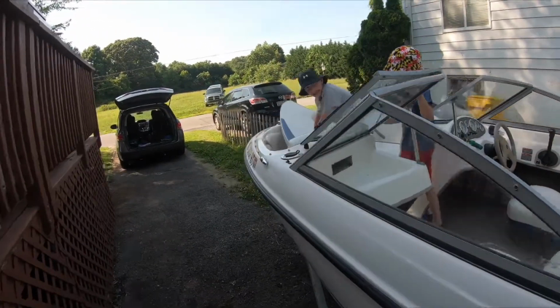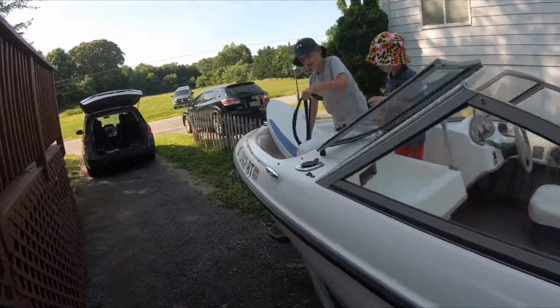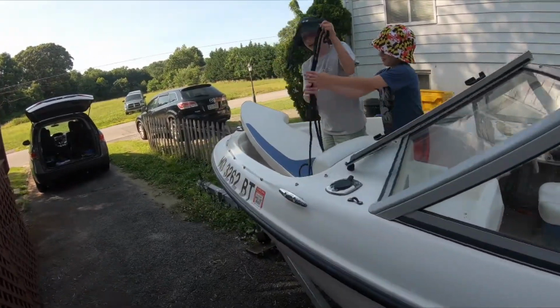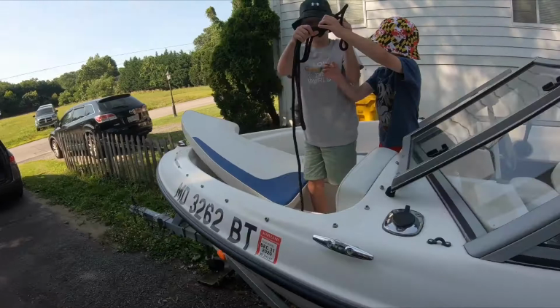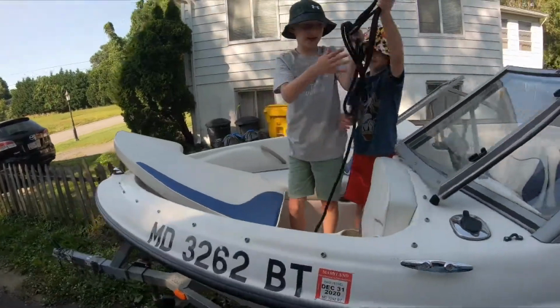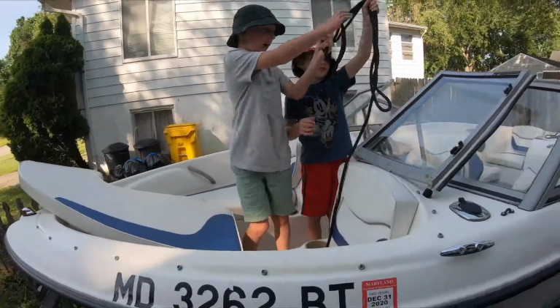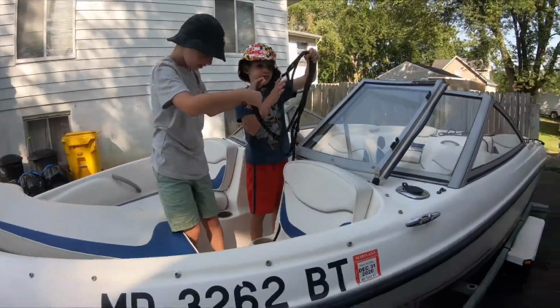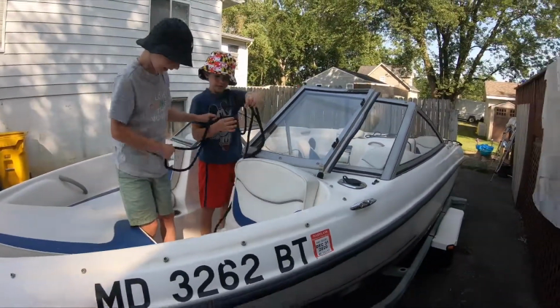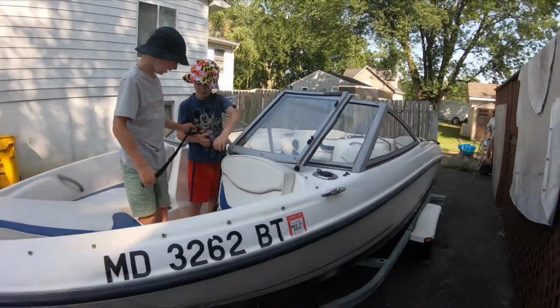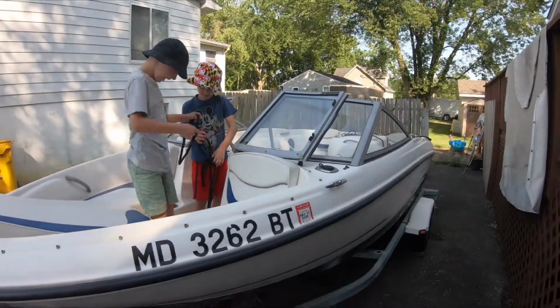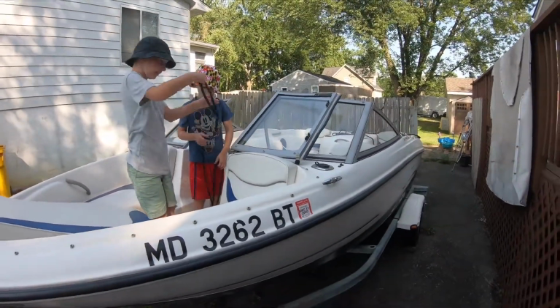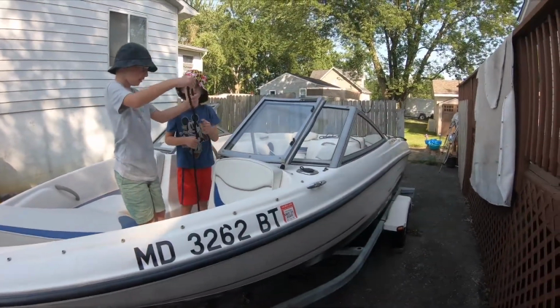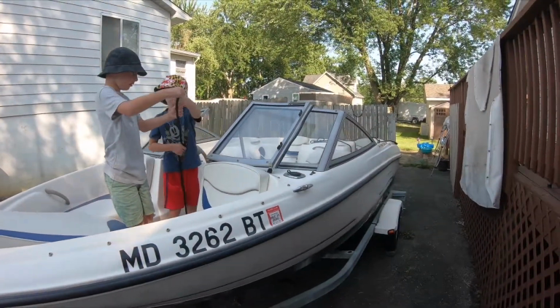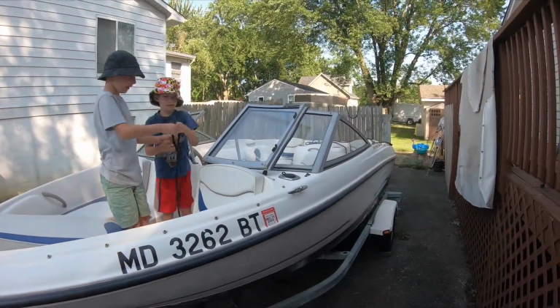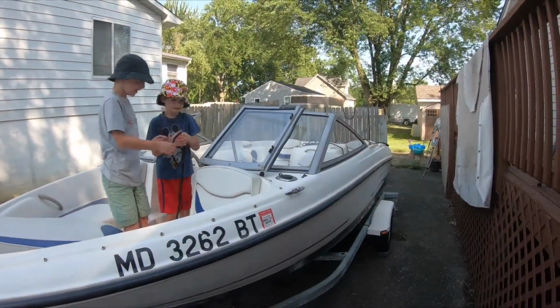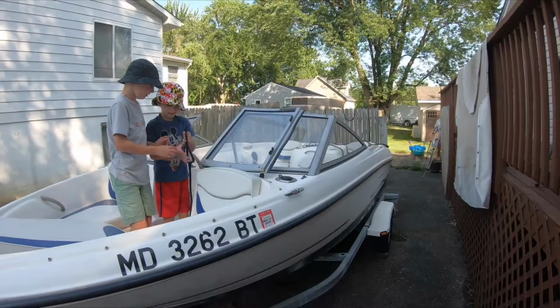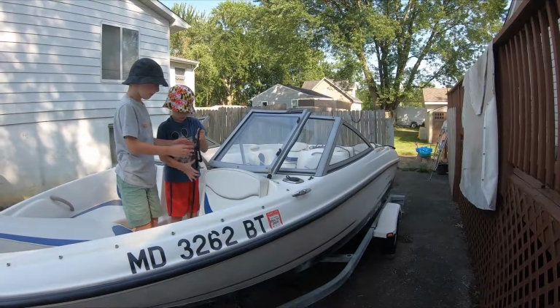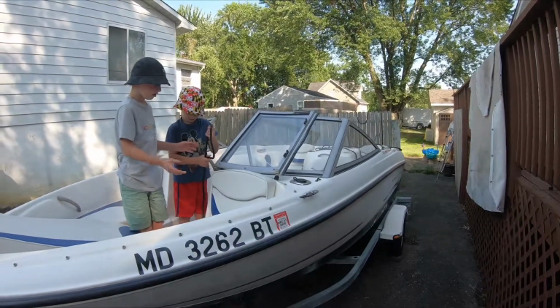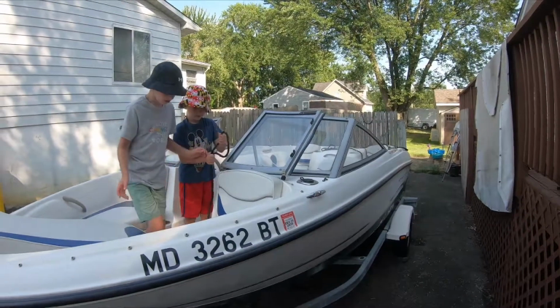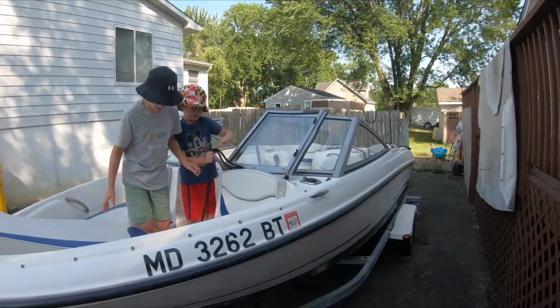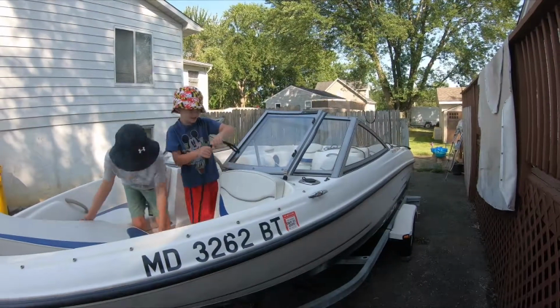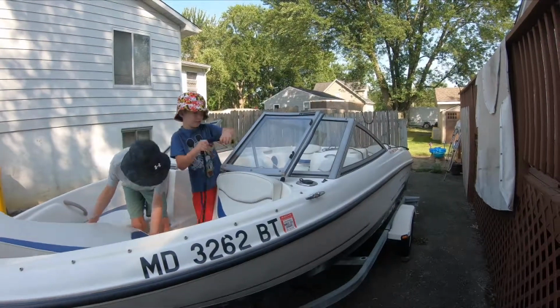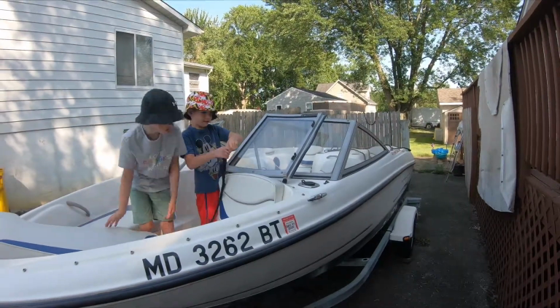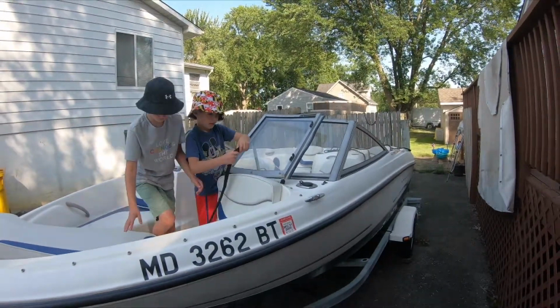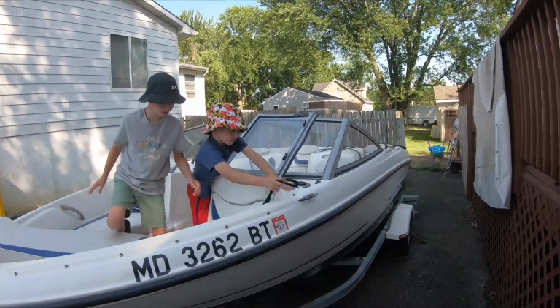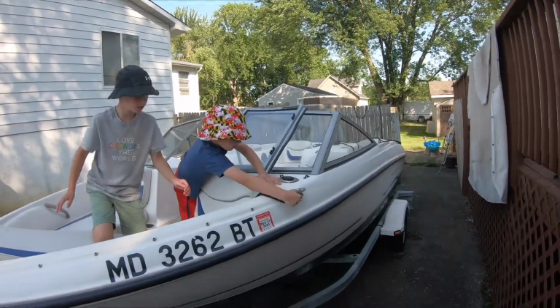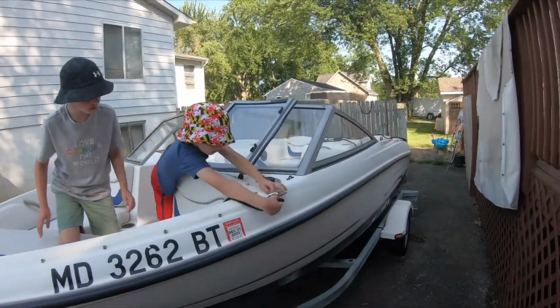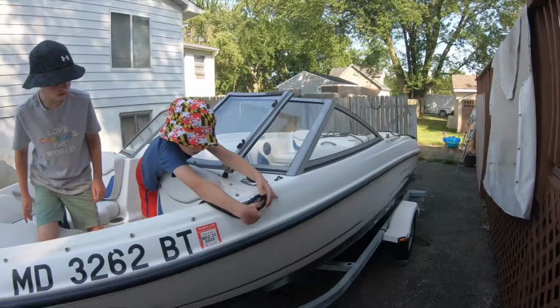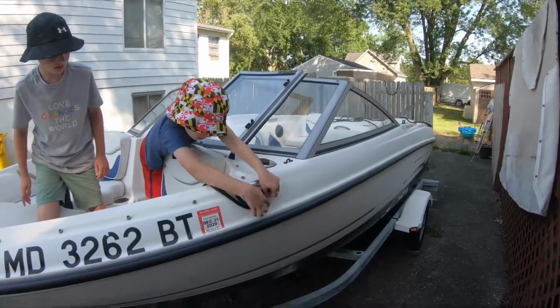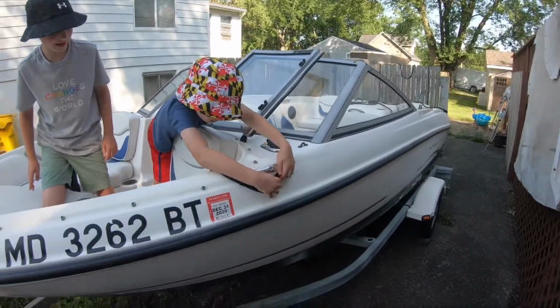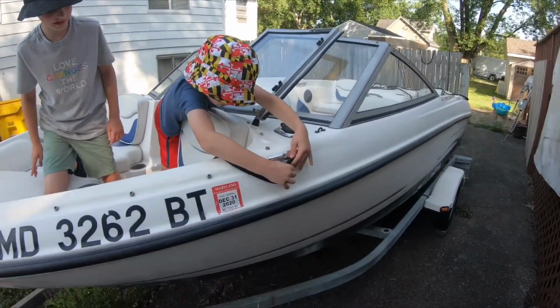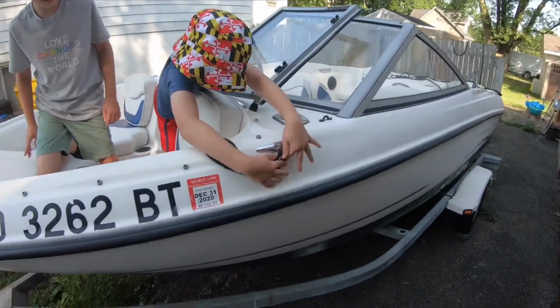Daddy, I'm gonna teach Nicky how to untie. Okay. Same thing. Look at the end. Let Nicky do this one. Okay. Remember? Okay, I know. Nicky's doing it.